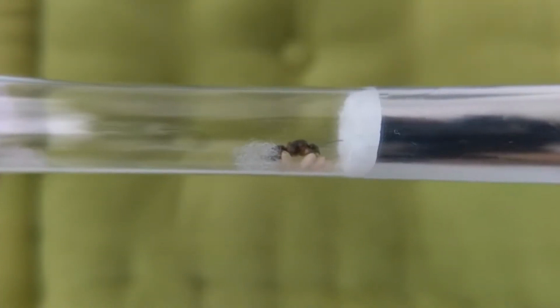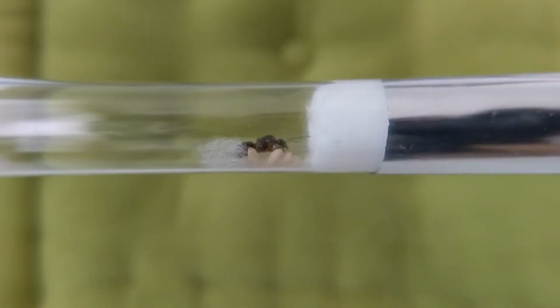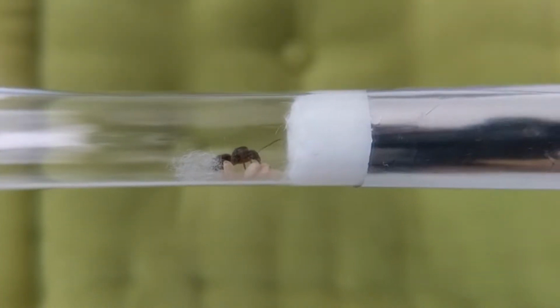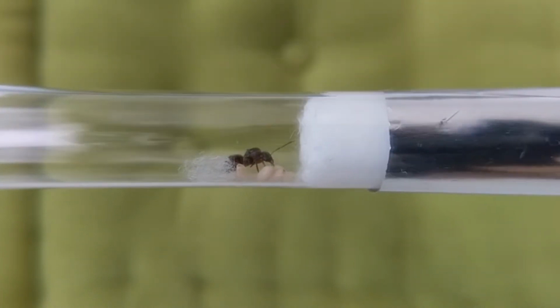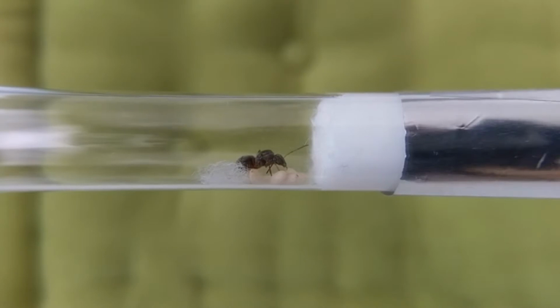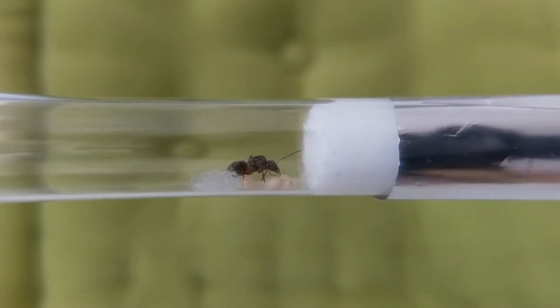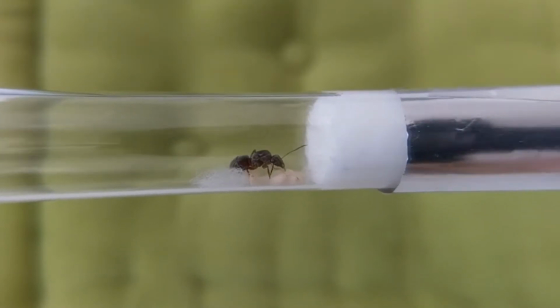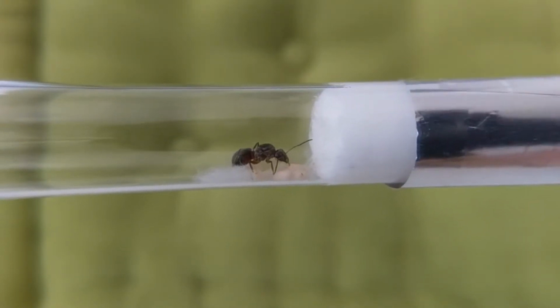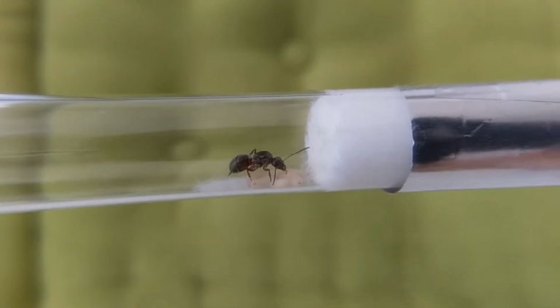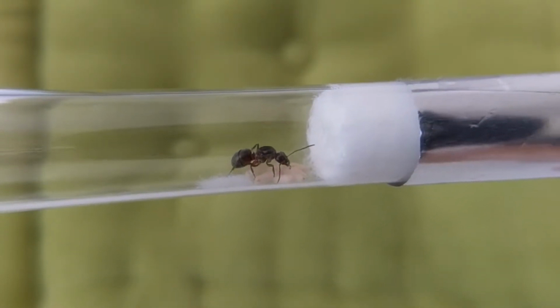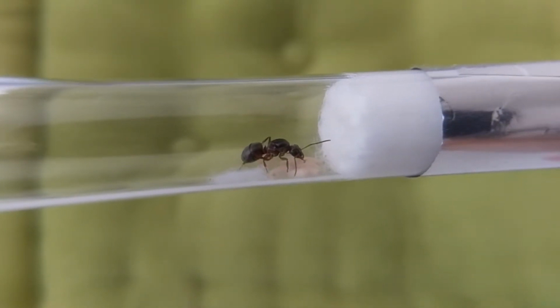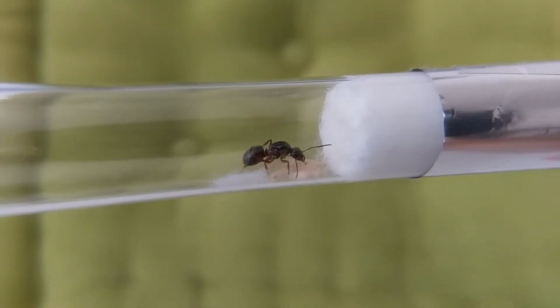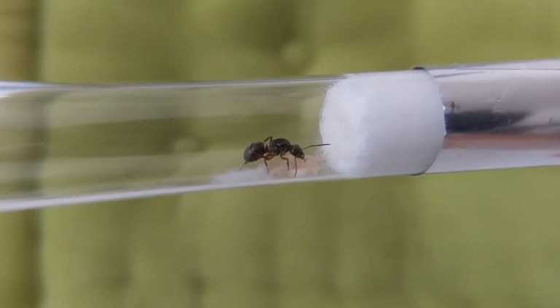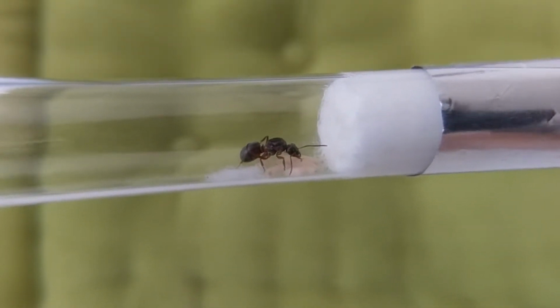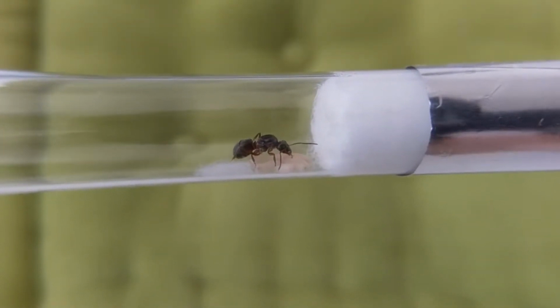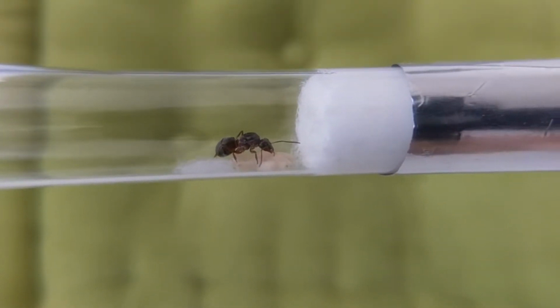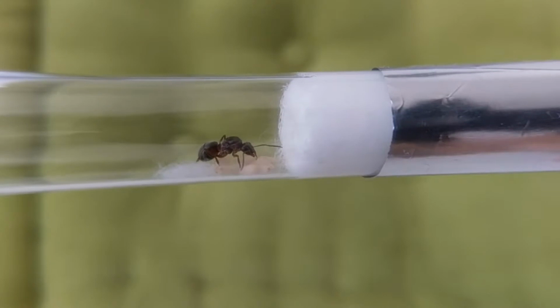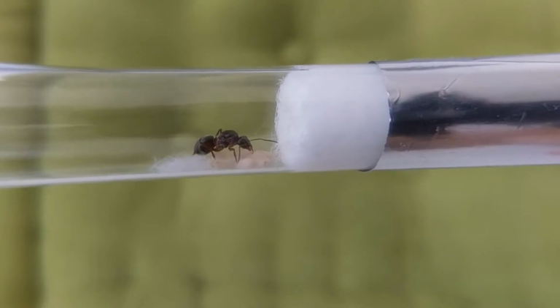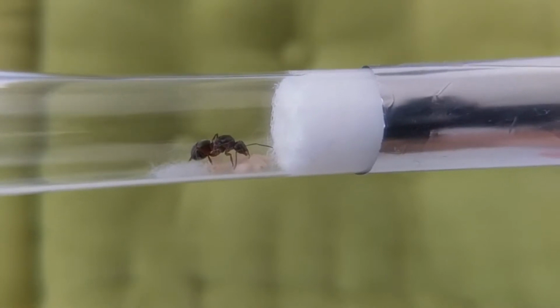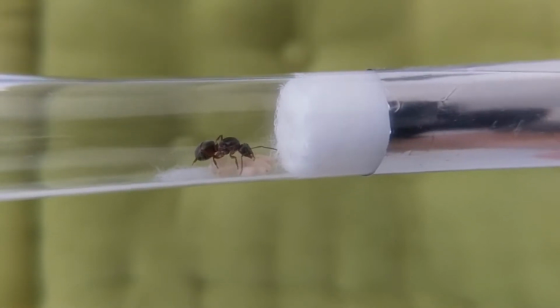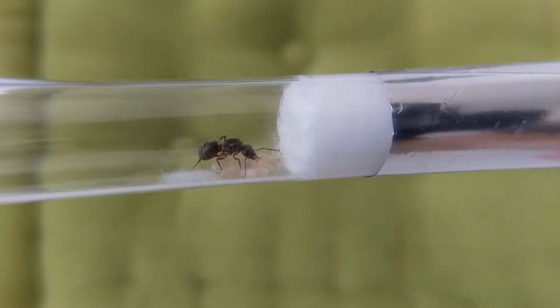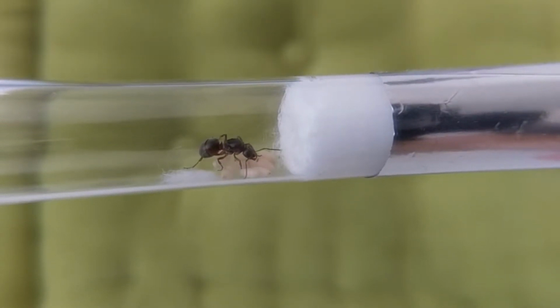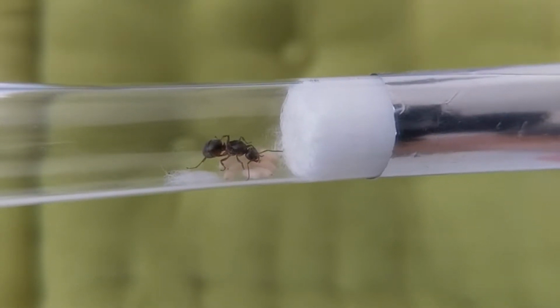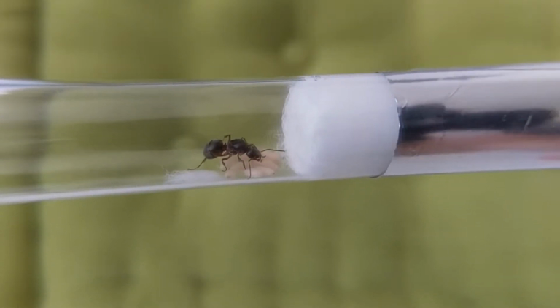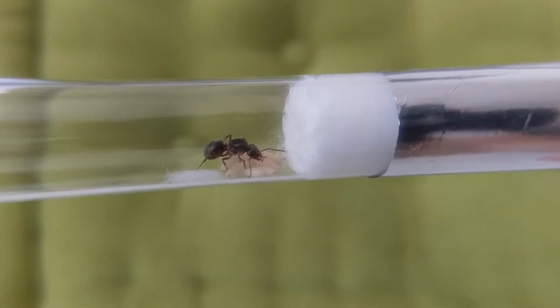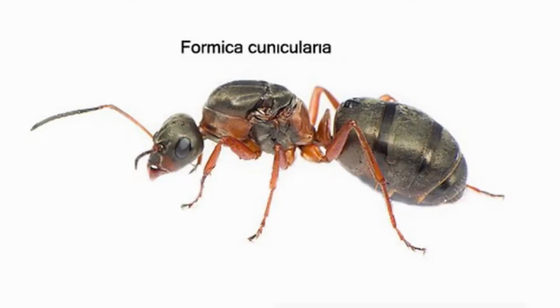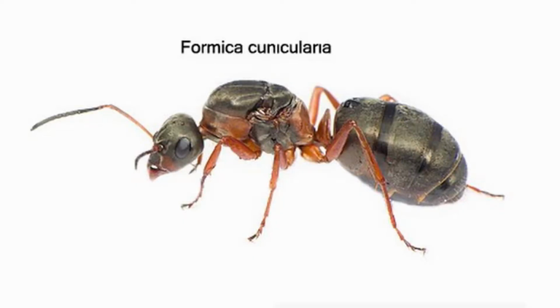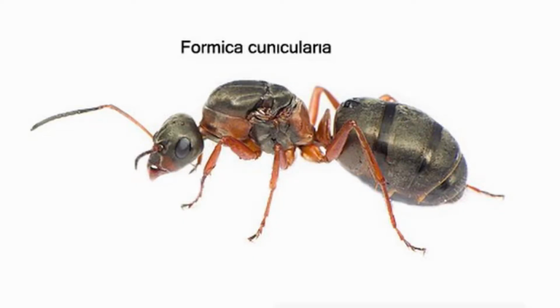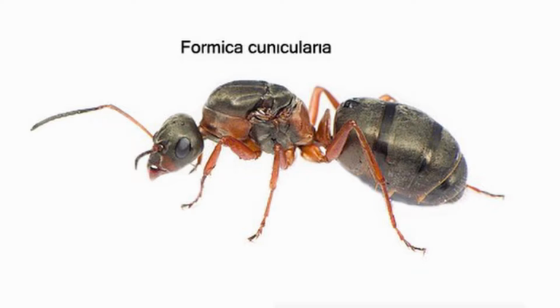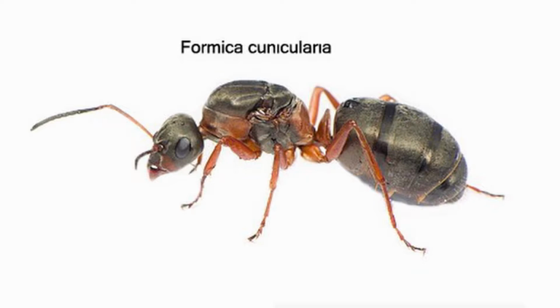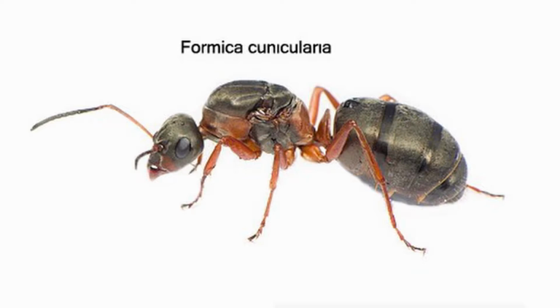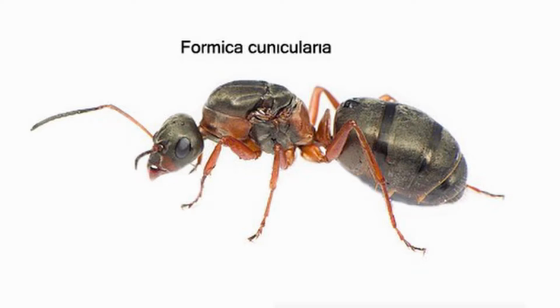Doing some research I identified her as a beautiful Formica subspecies which is quite popular and widespread in Central Europe — Formica, or rather Serviformica conicolaria.